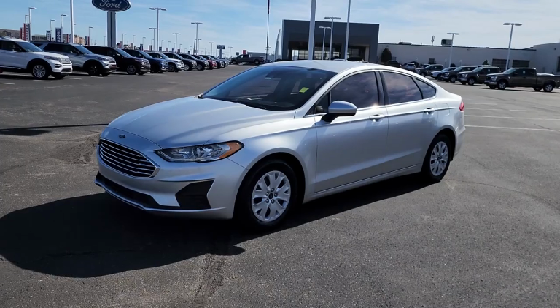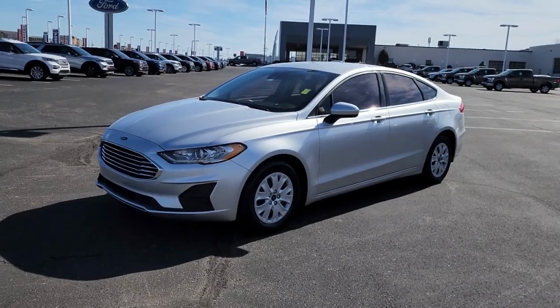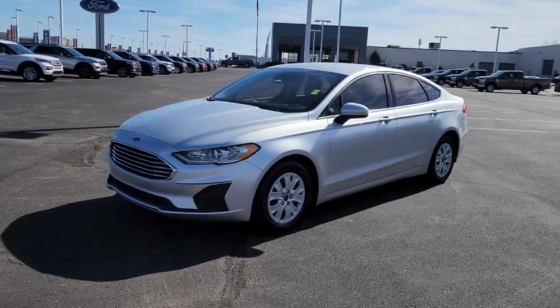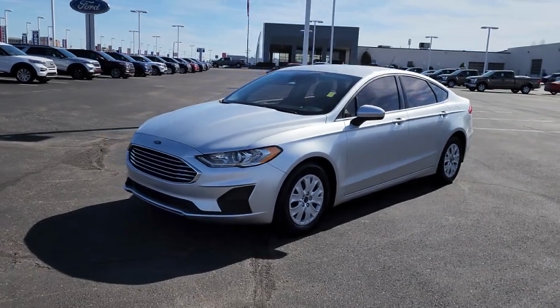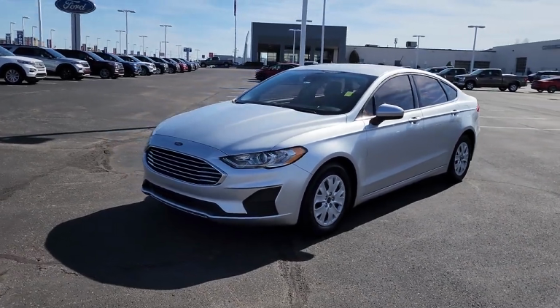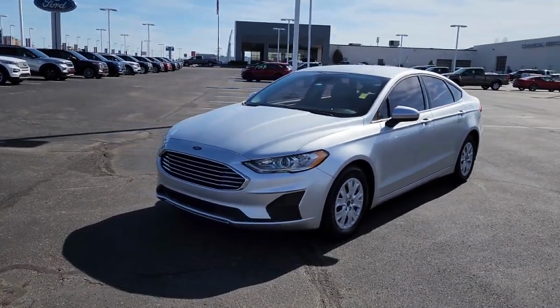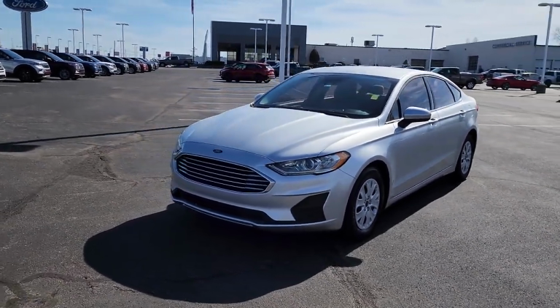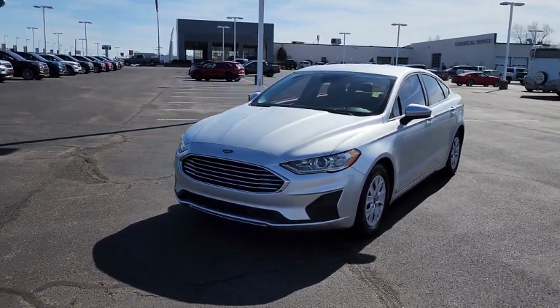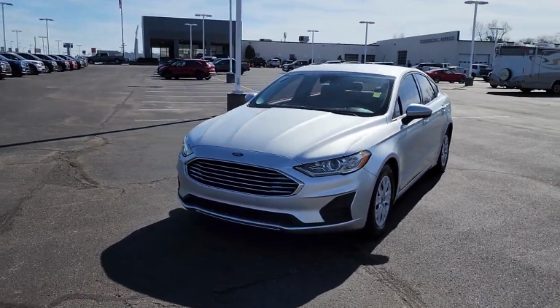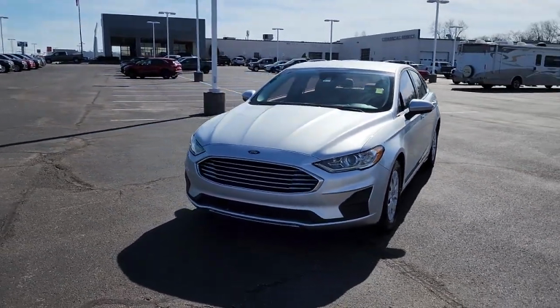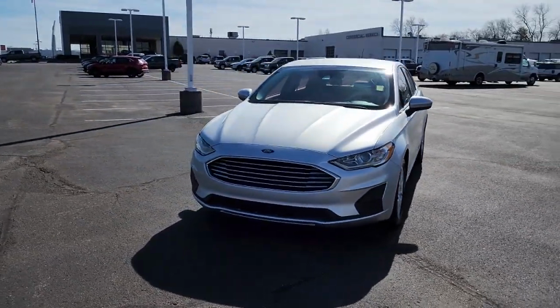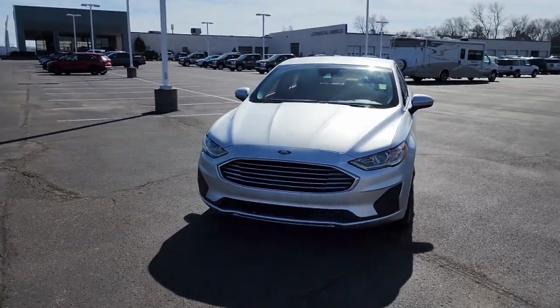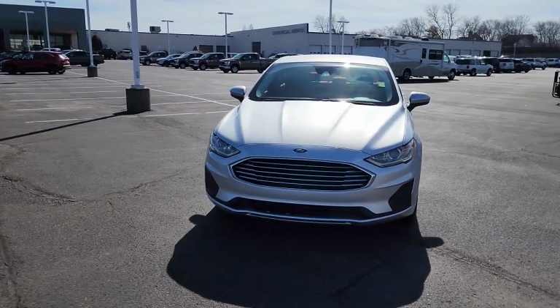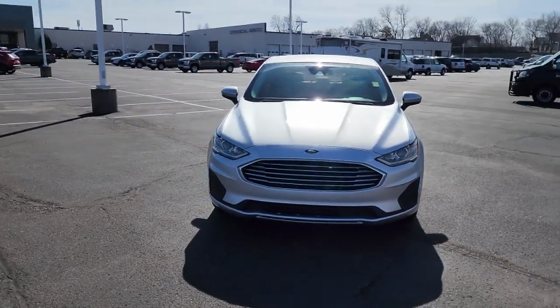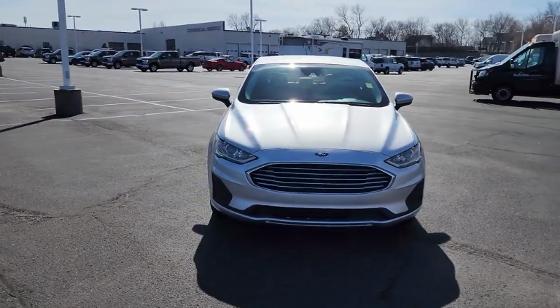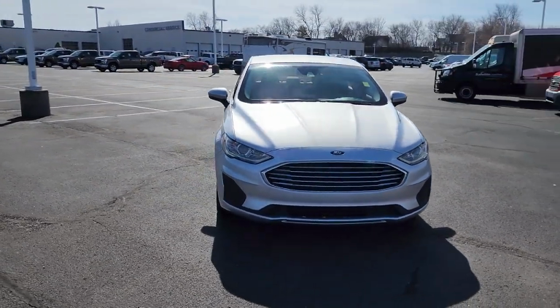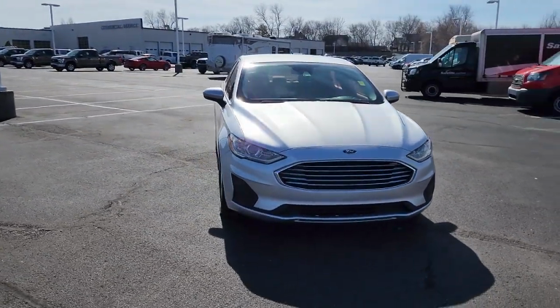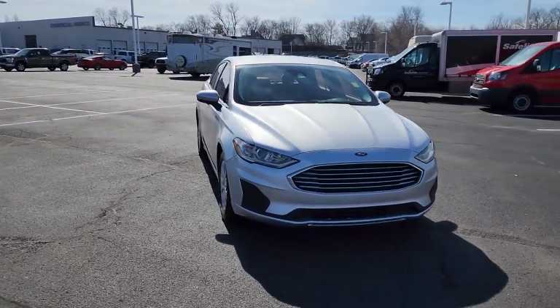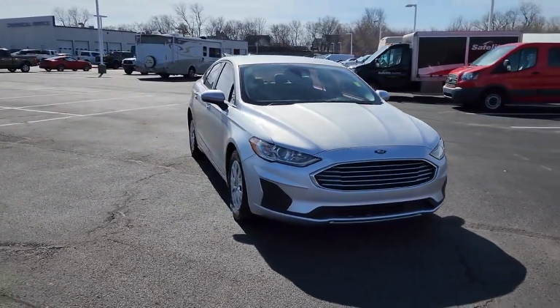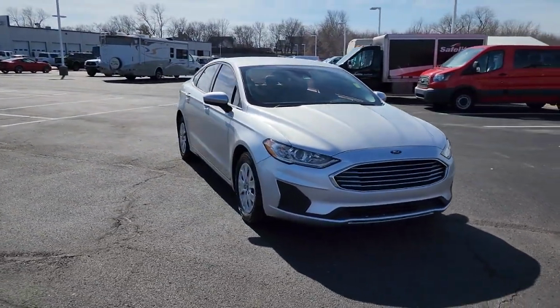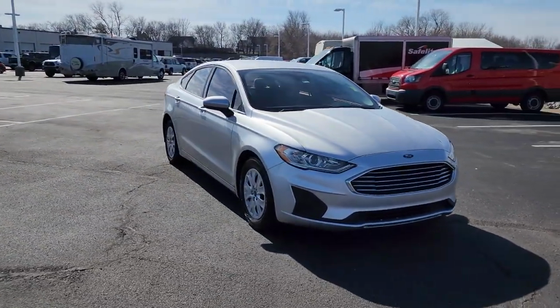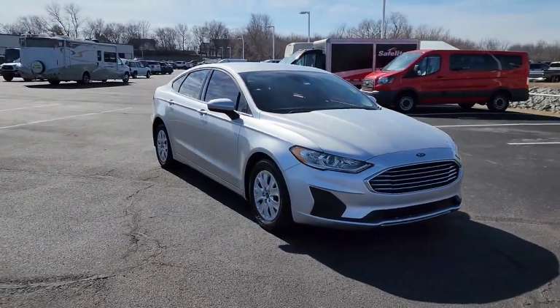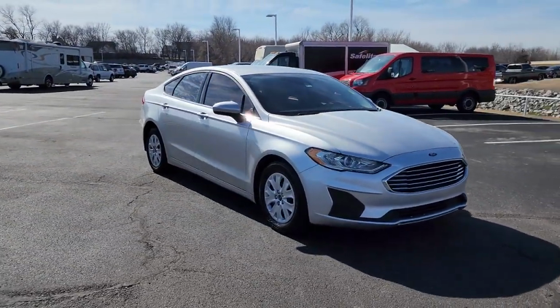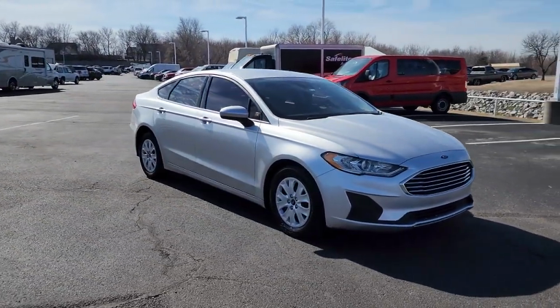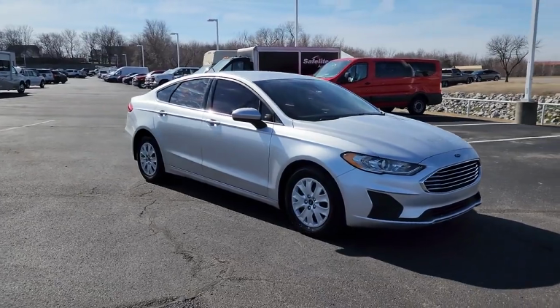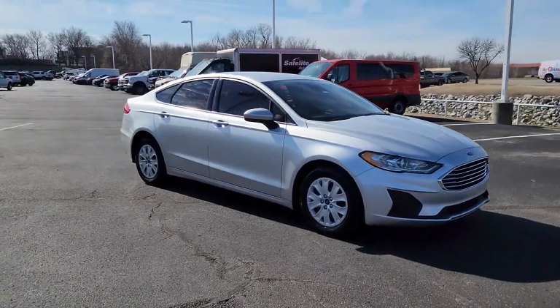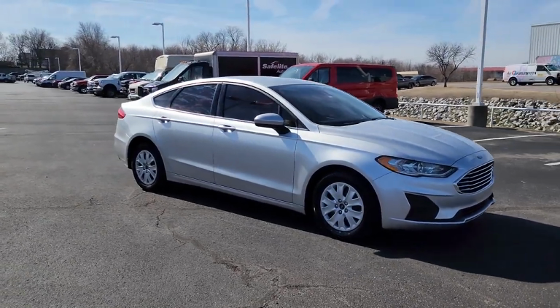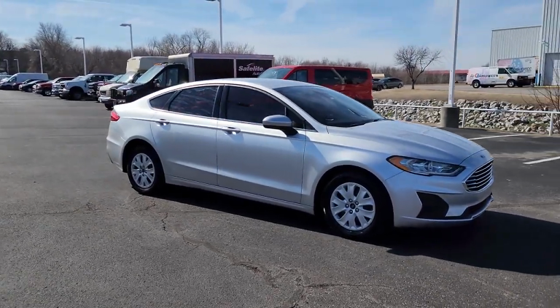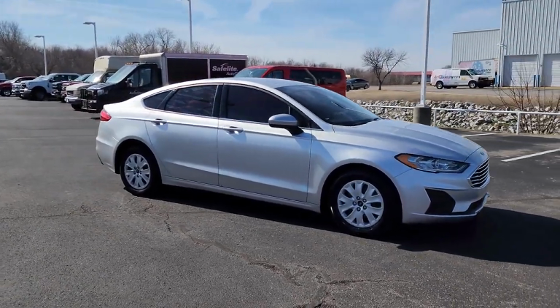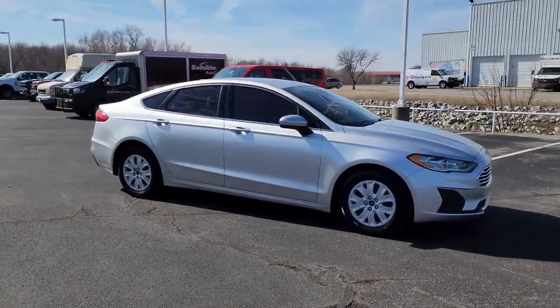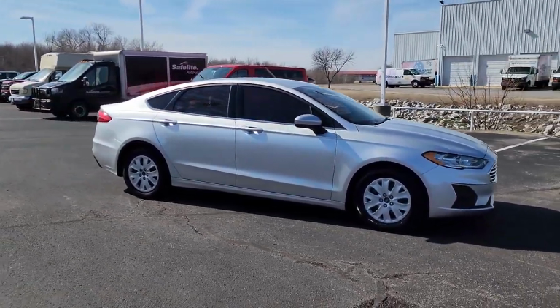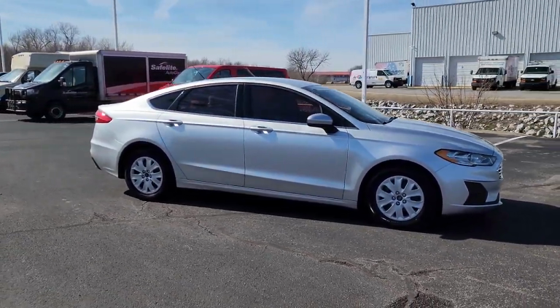Get a feel for the 2019 Ford Fusion. With less than 70,000 miles on the odometer, this vehicle provides excellent value. Make every drive count in this sporty, sophisticated Fusion.